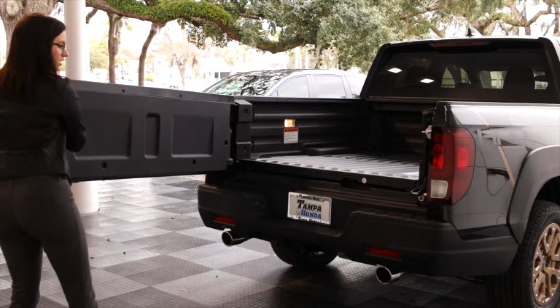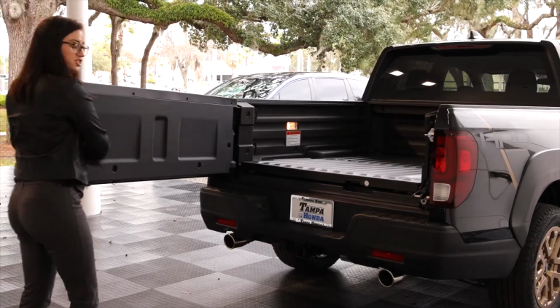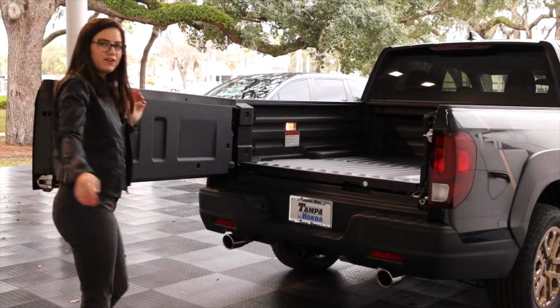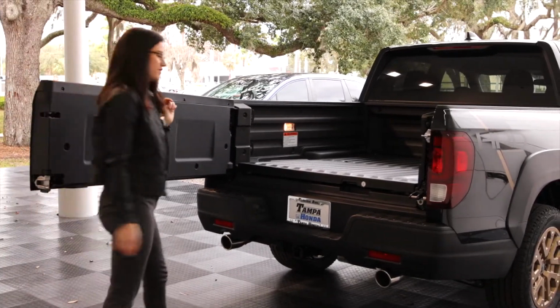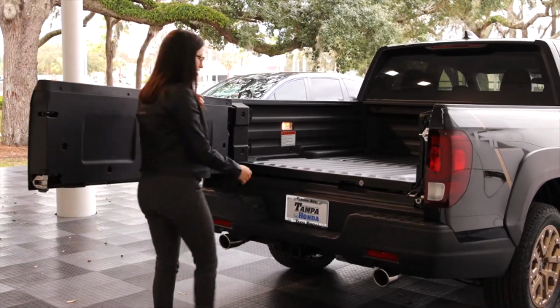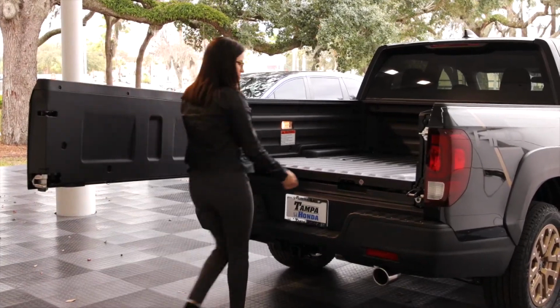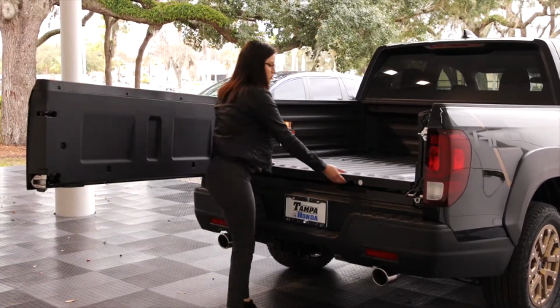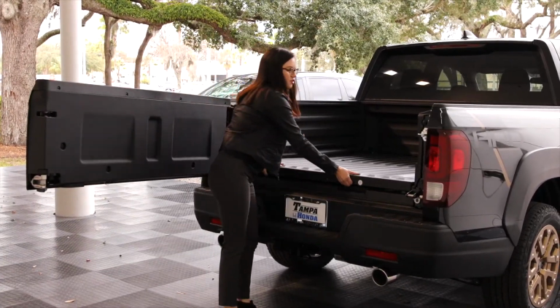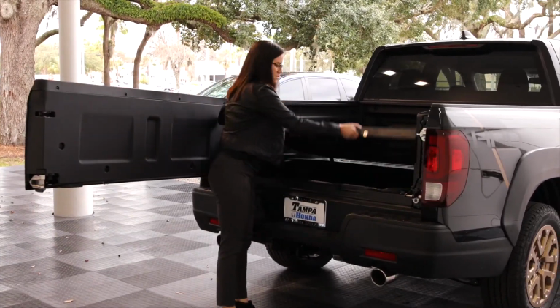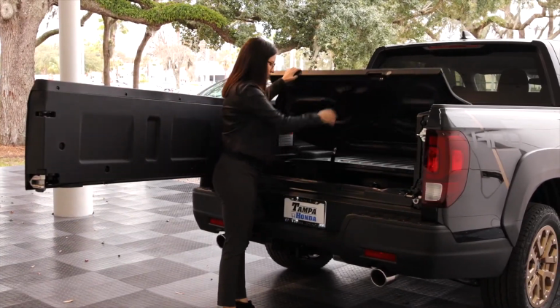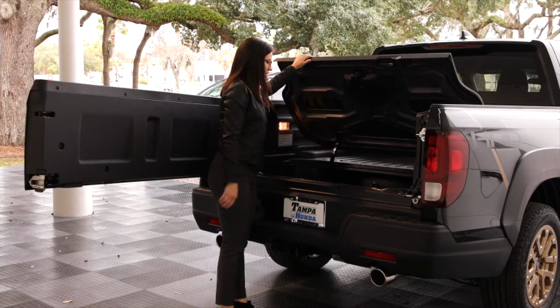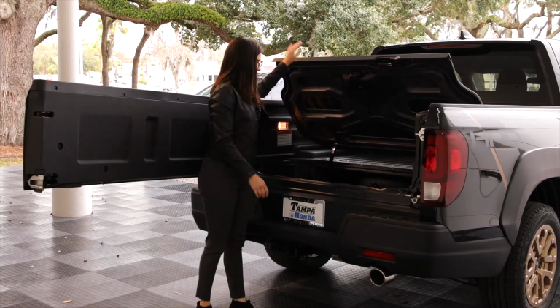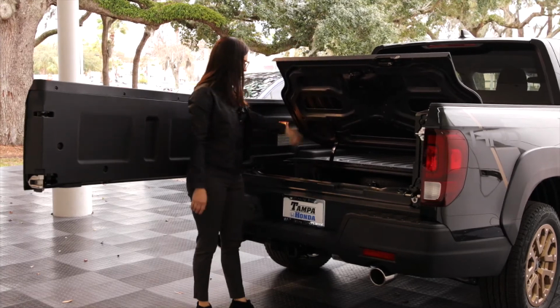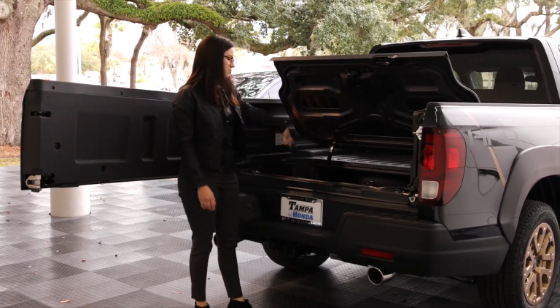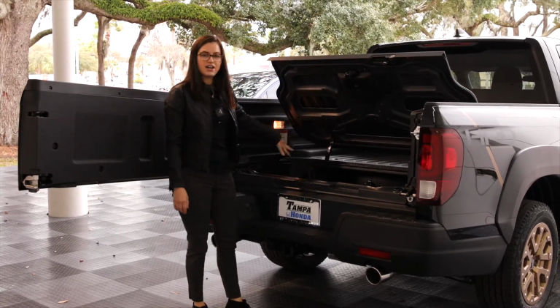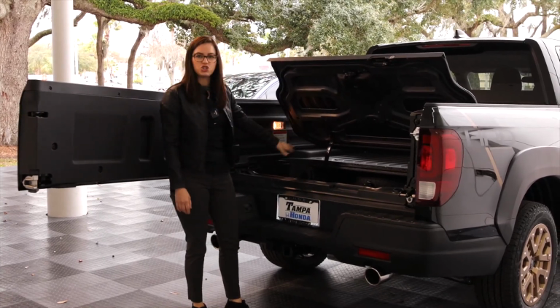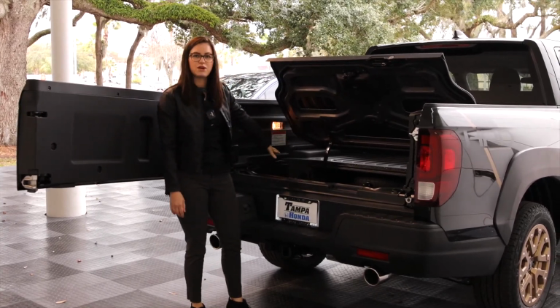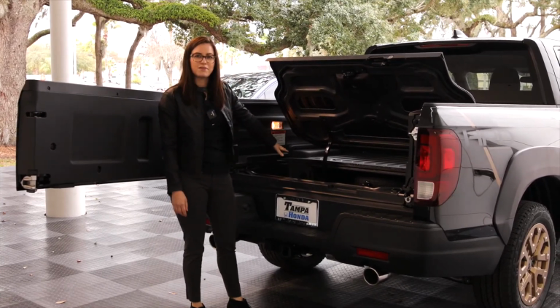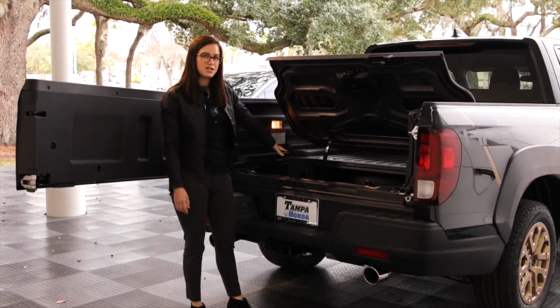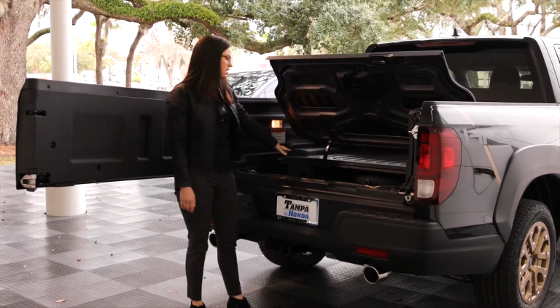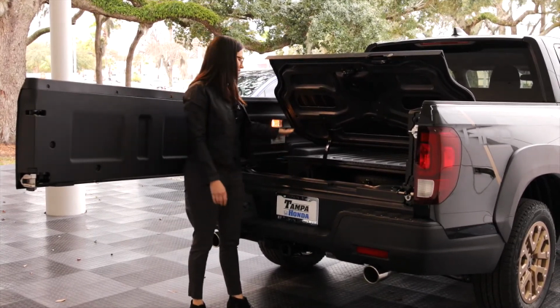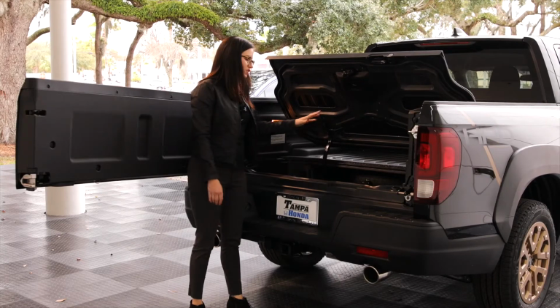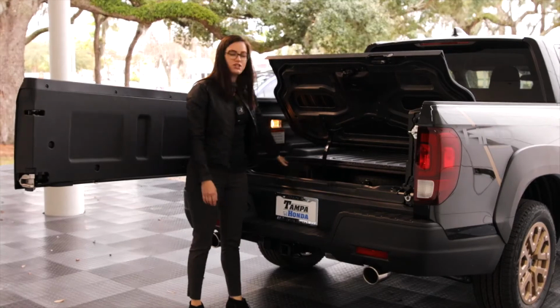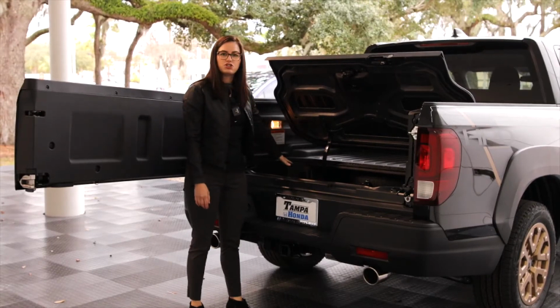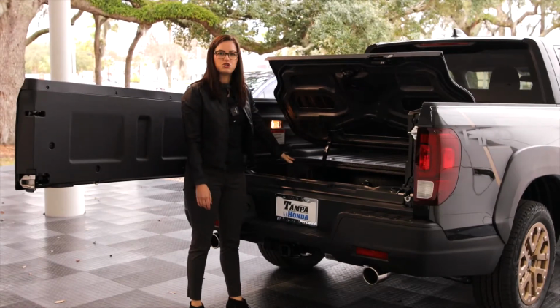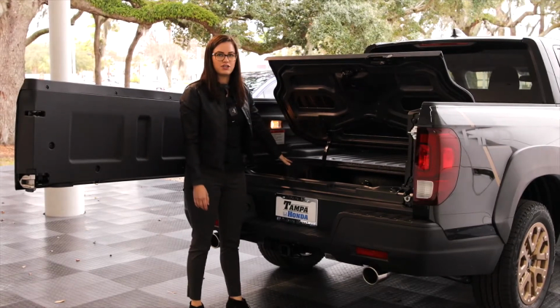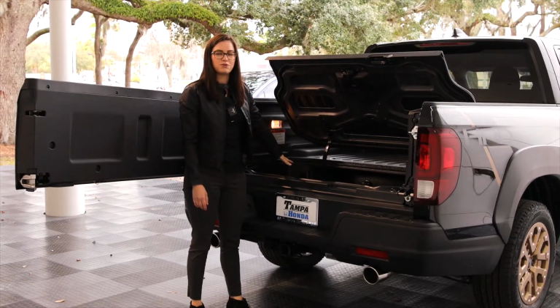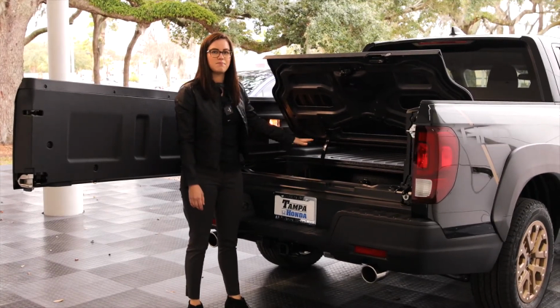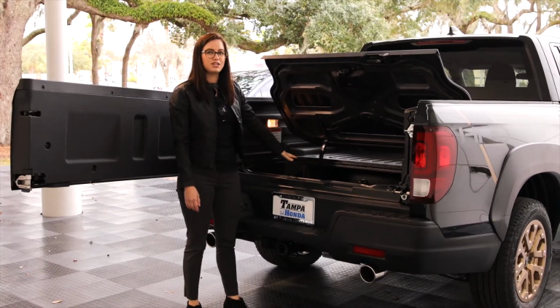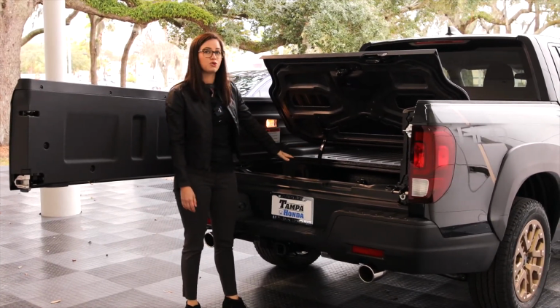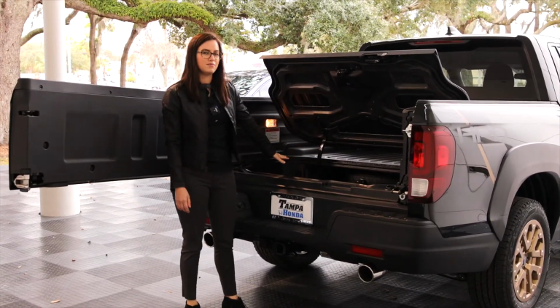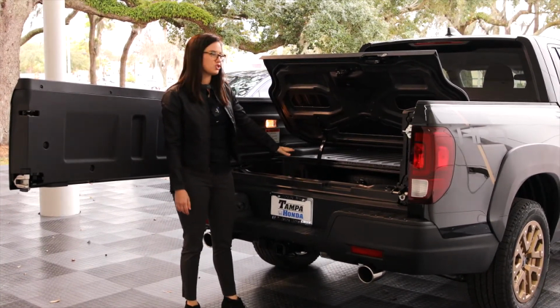Personally my favorite part of the Ridgeline is this special cargo compartment here where you can fill up with ice, drinks, whatever it may be. And then when you're done with it, you can actually drain it here. So it's almost like a built-in cooler in the bed of the truck.